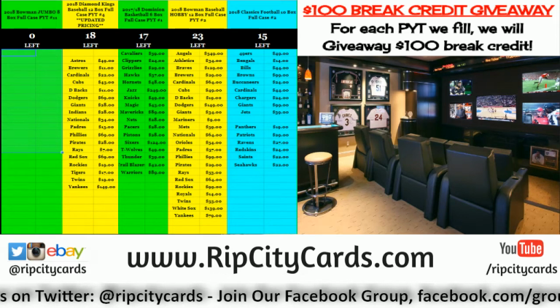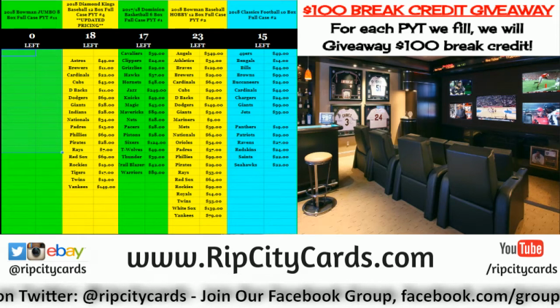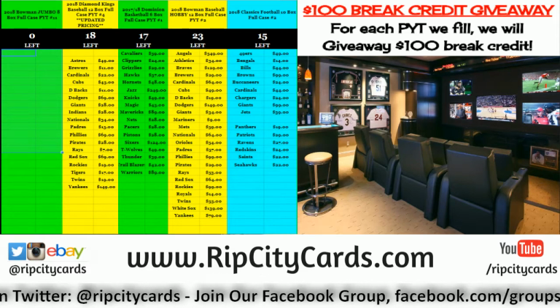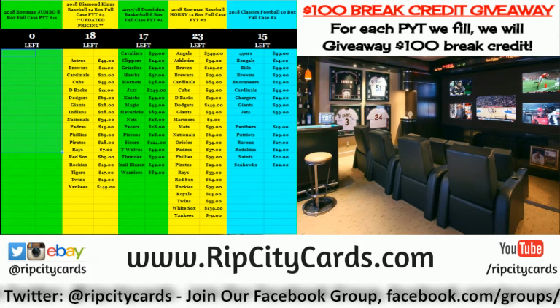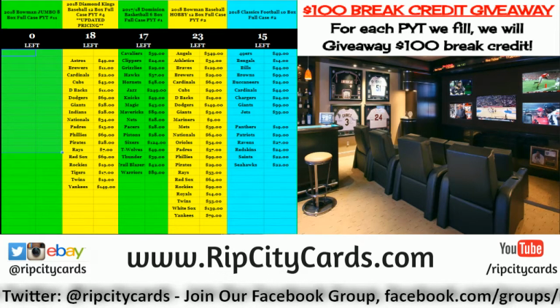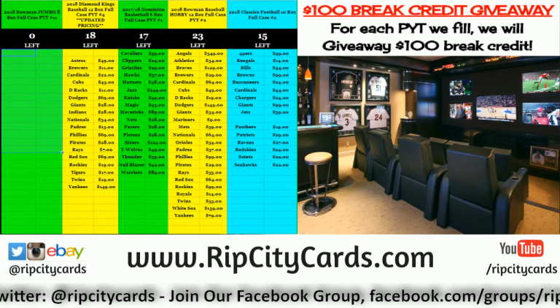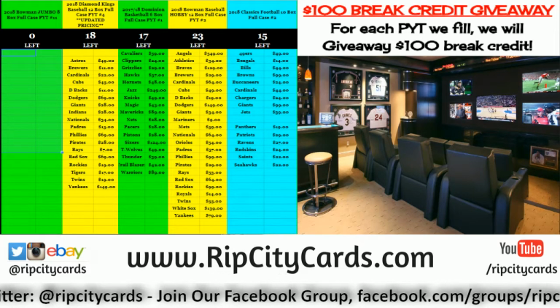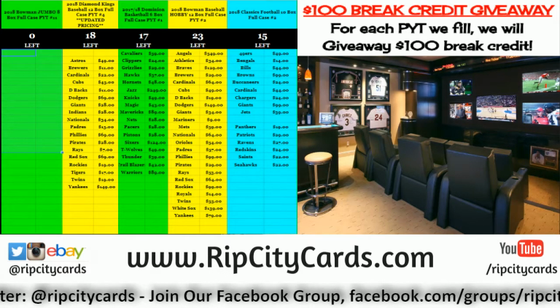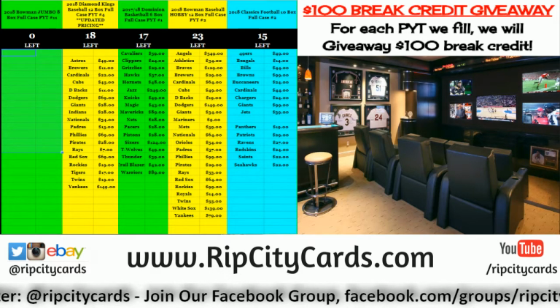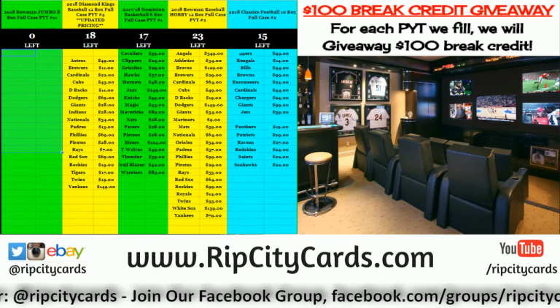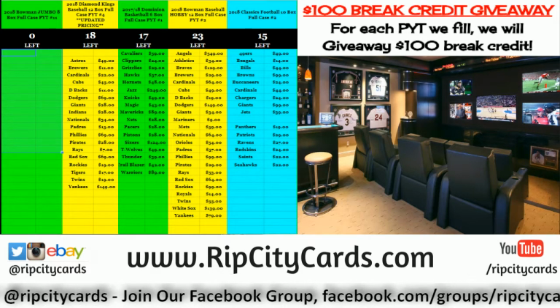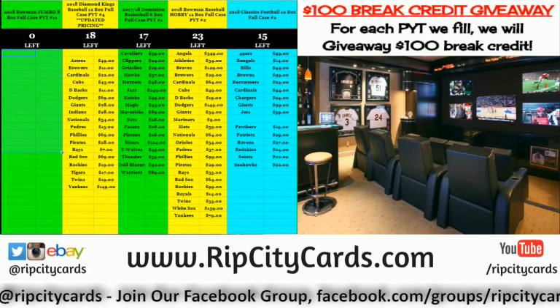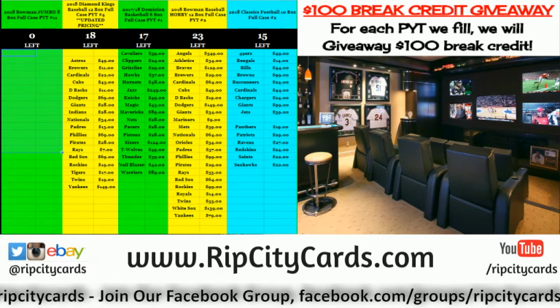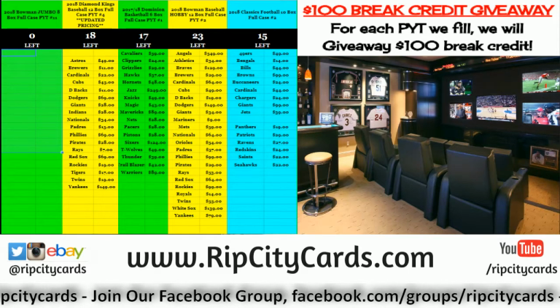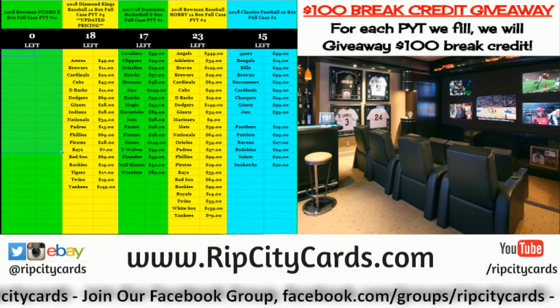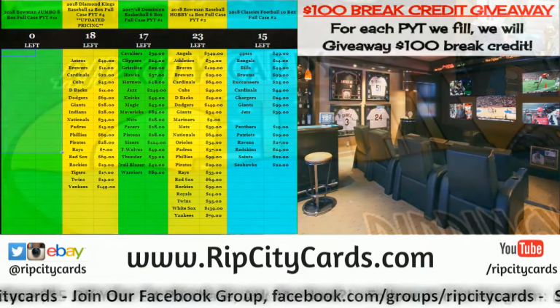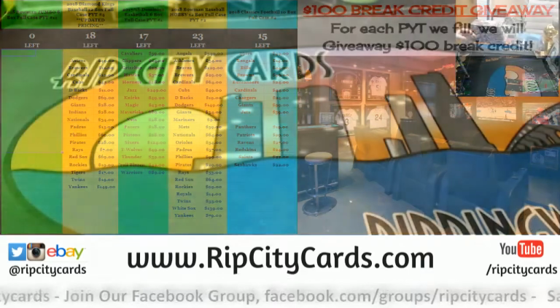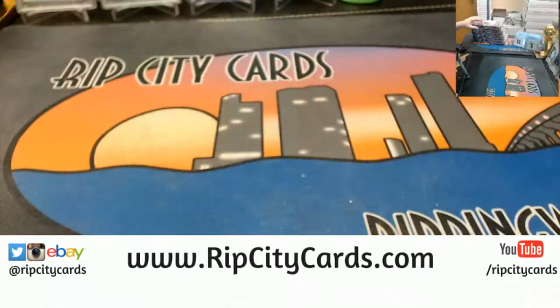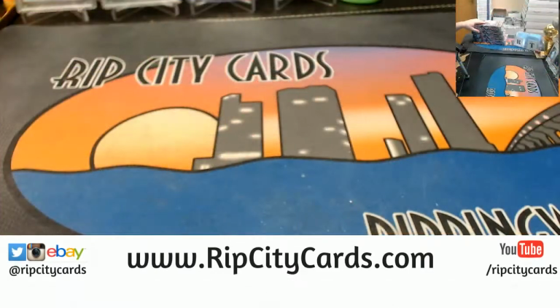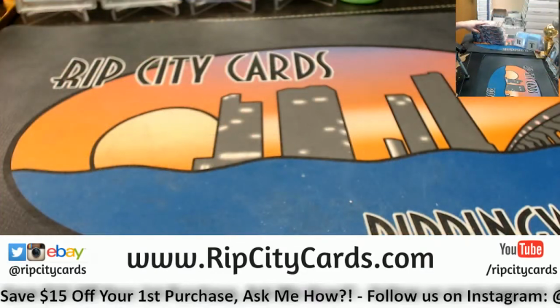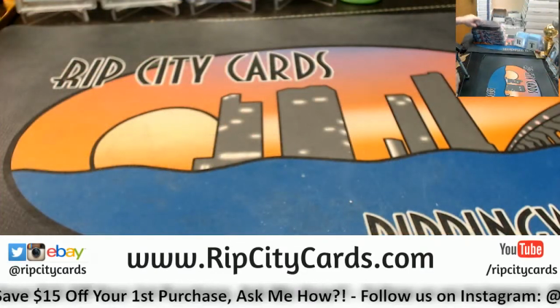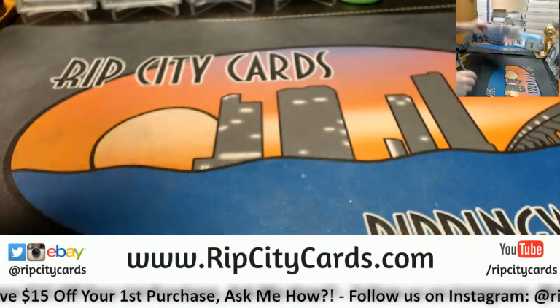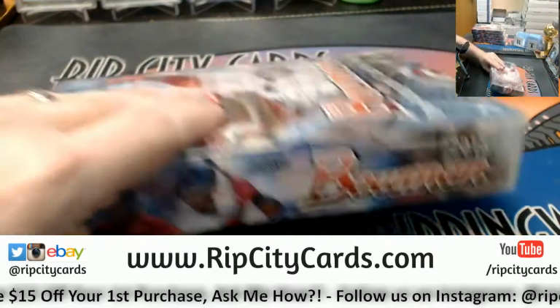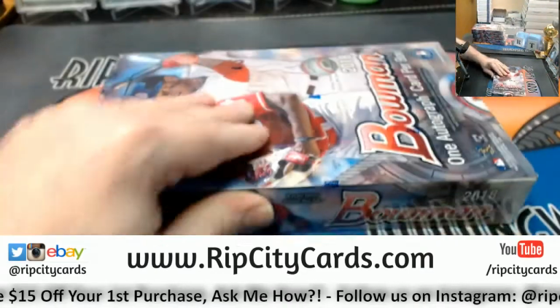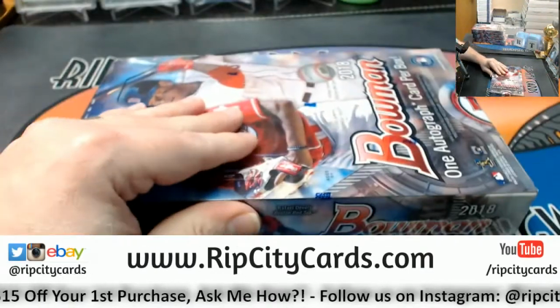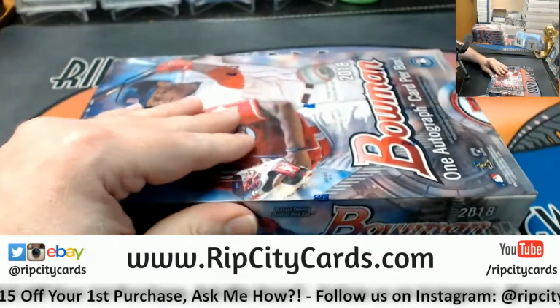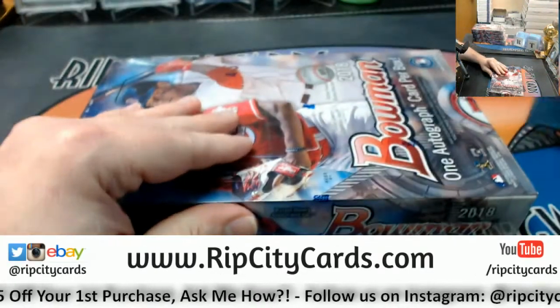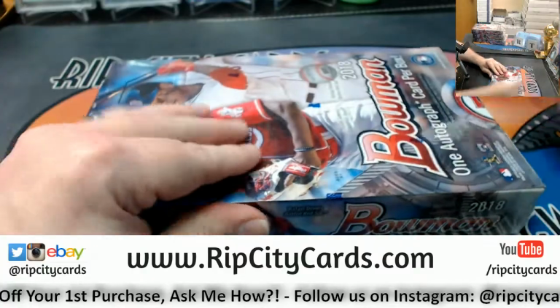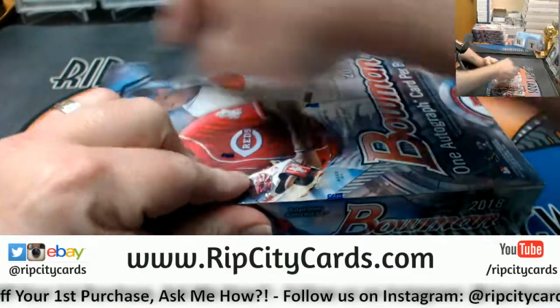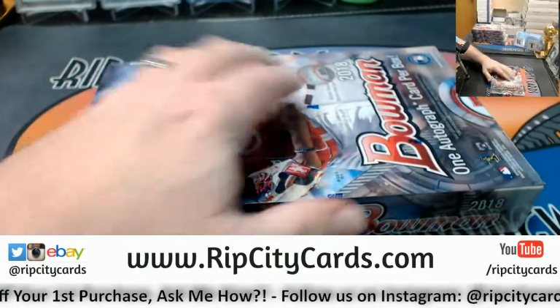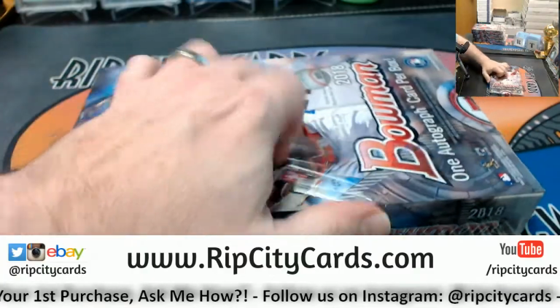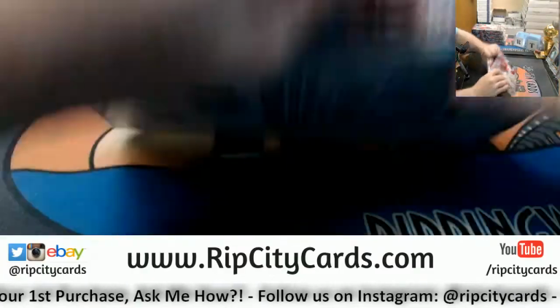Hey everybody, Carvay Suess with you, welcome. We're going to do the Bowman Hobby number 38 now. I took the next four boxes out of the case we just started with 37.